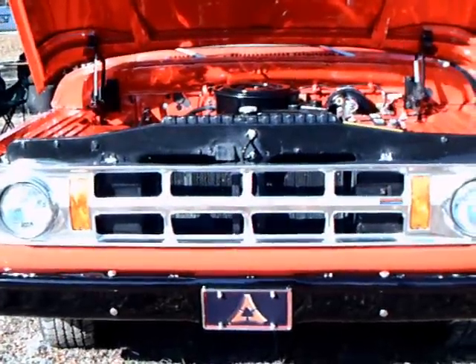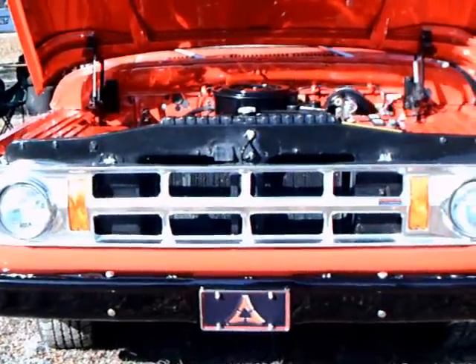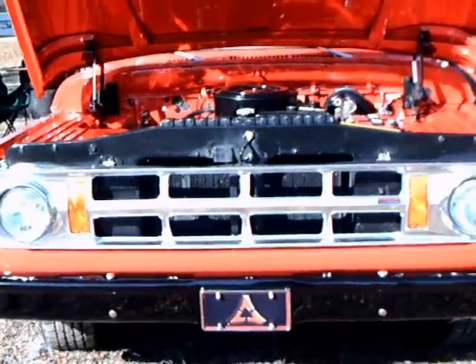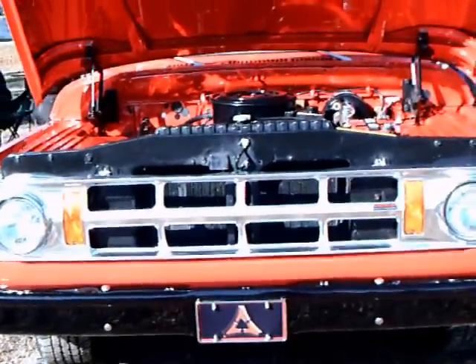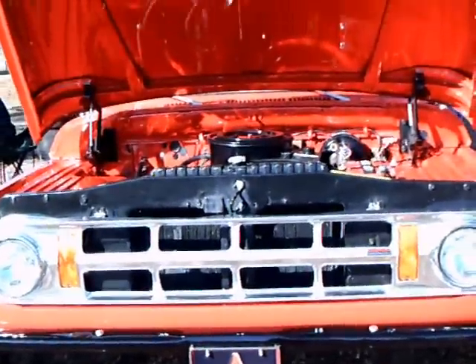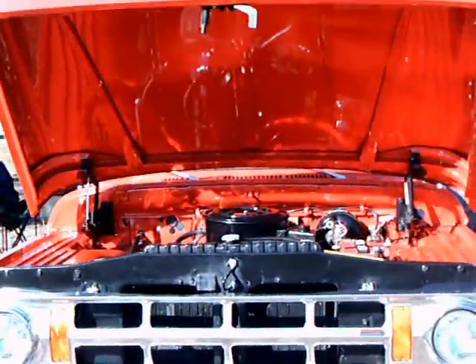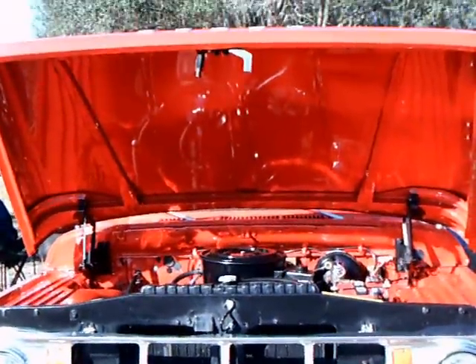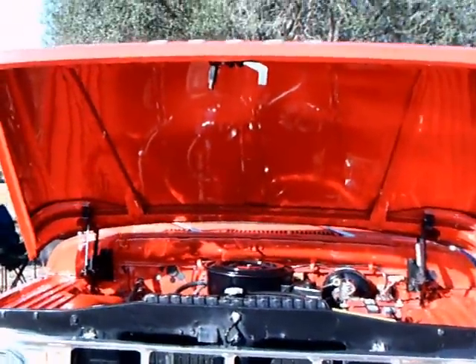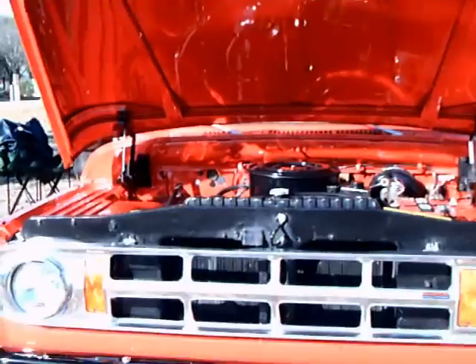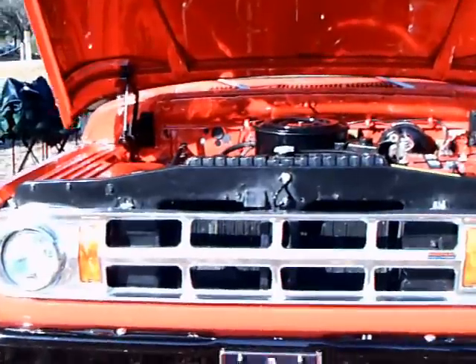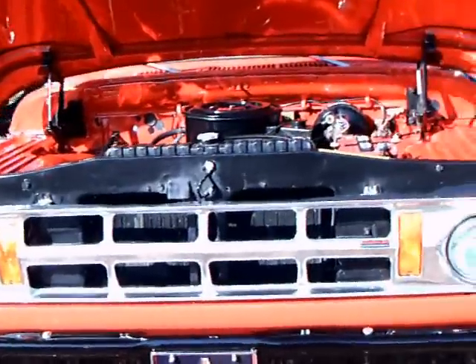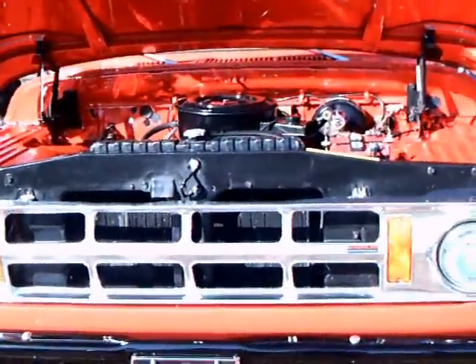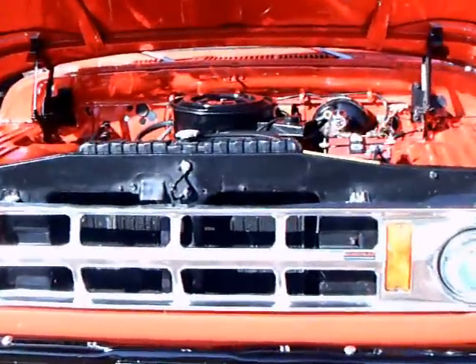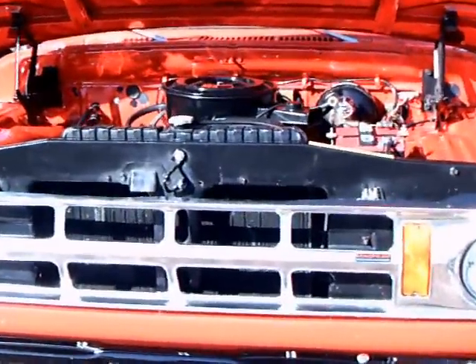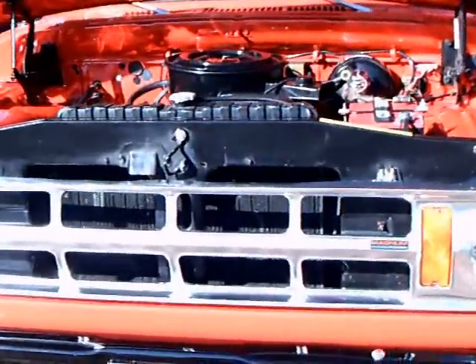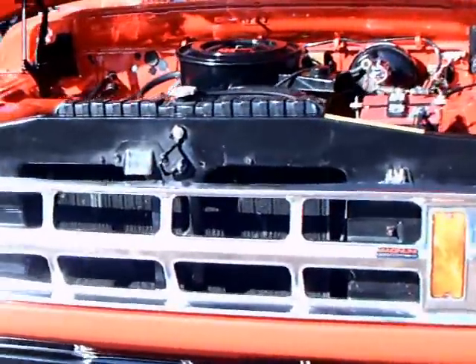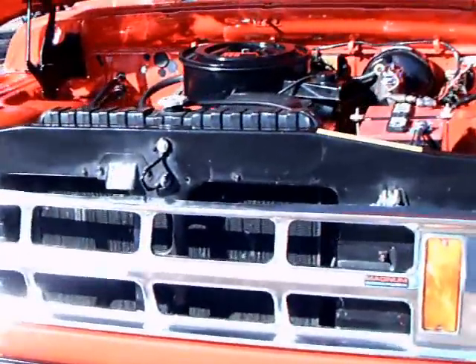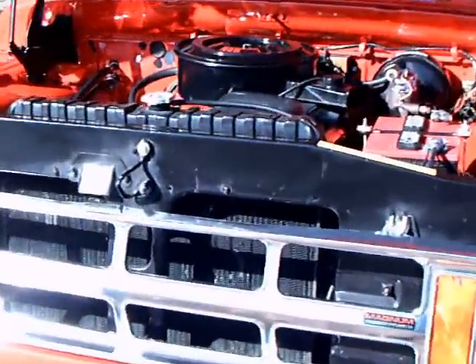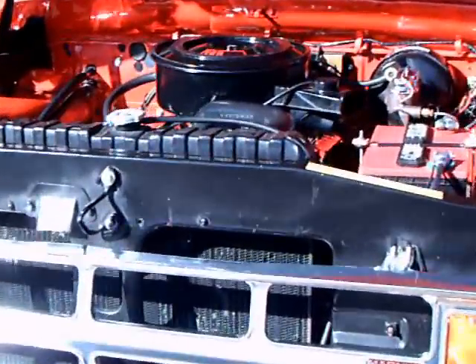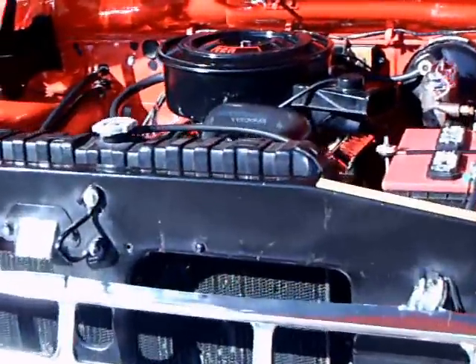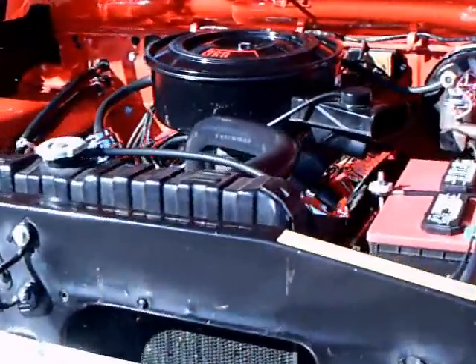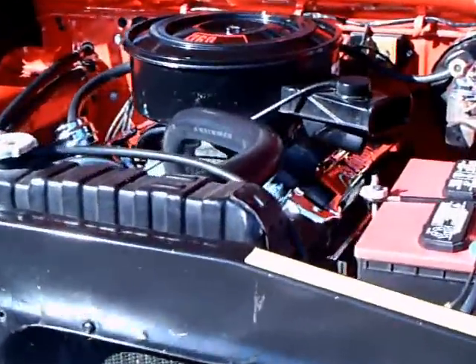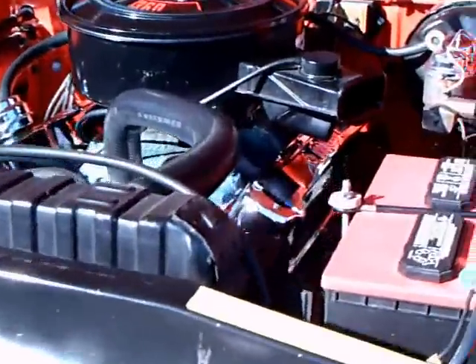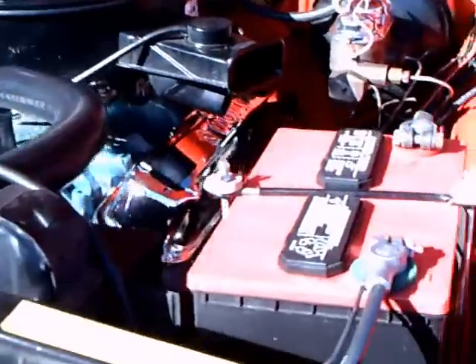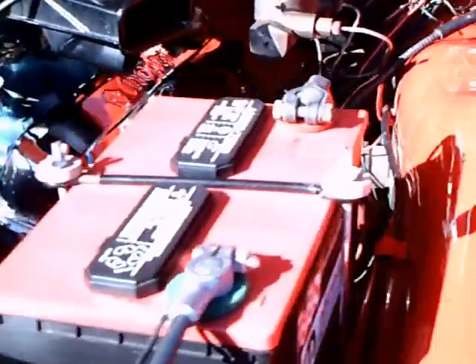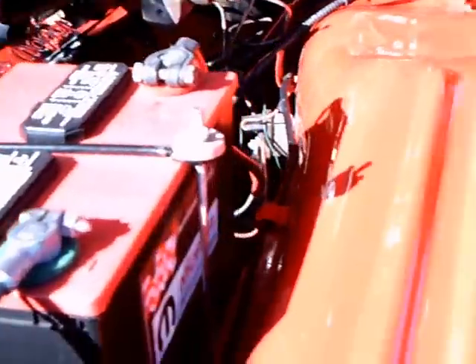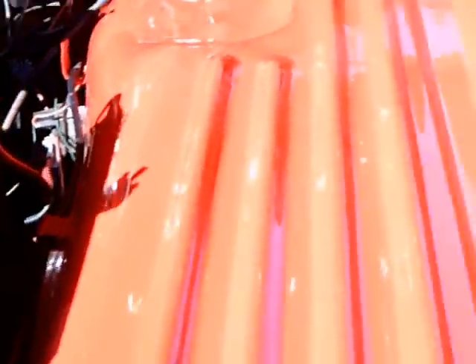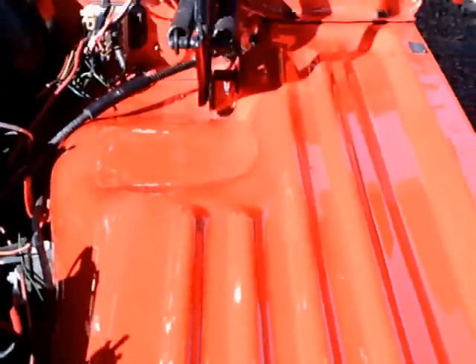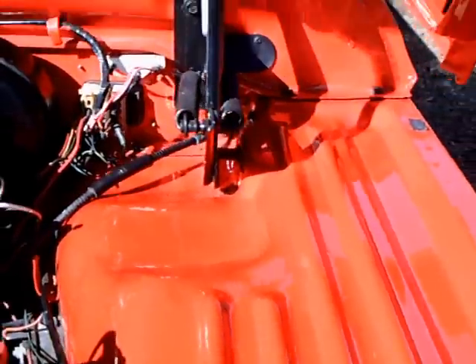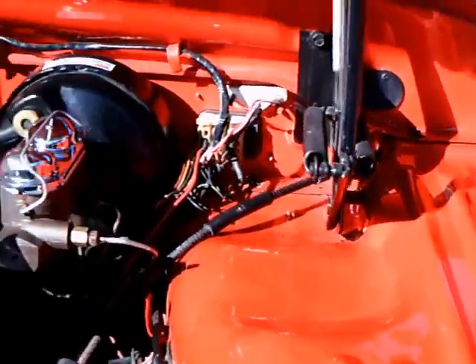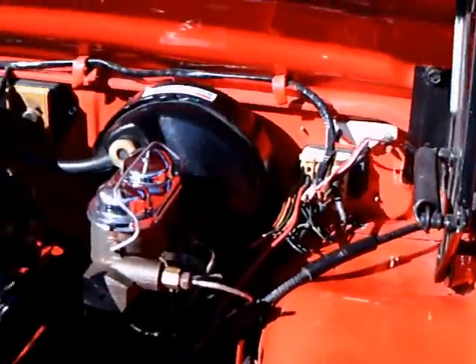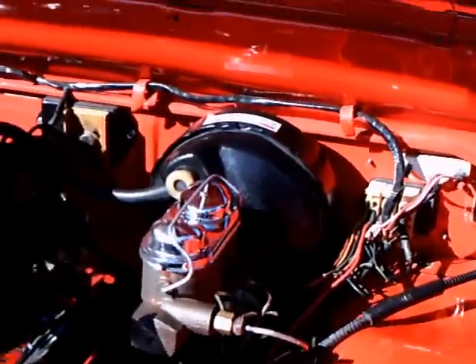This is a 1969 Dodge Custom 100 truck. It really is in top-notch condition — beautiful preservation and restoration.